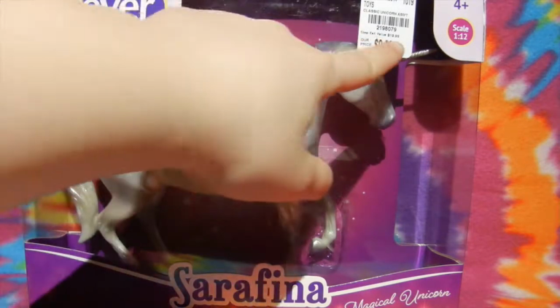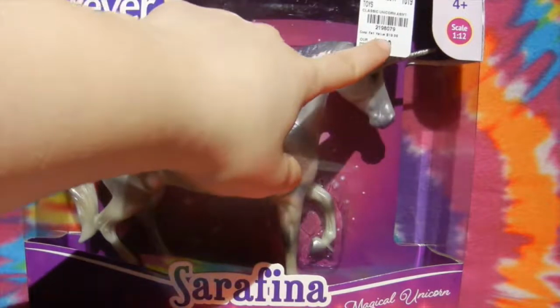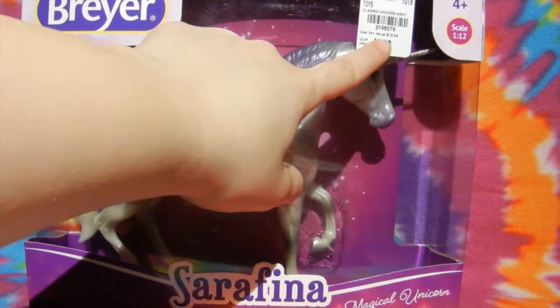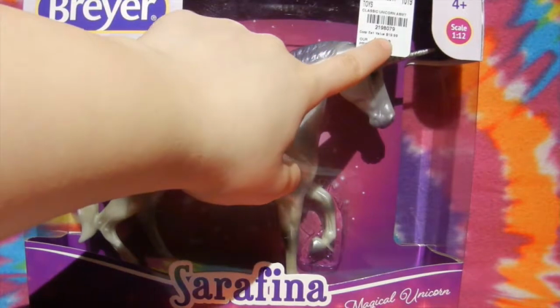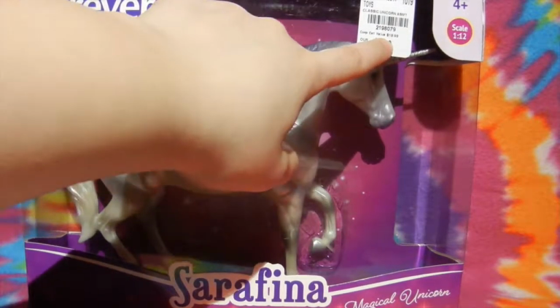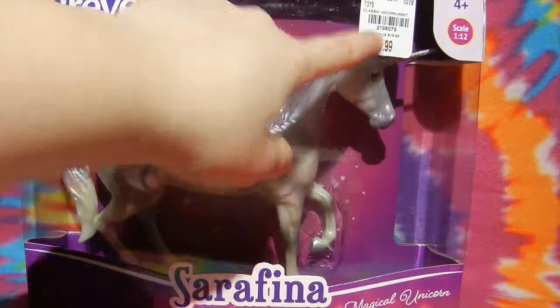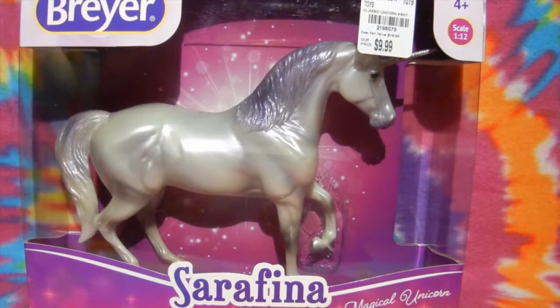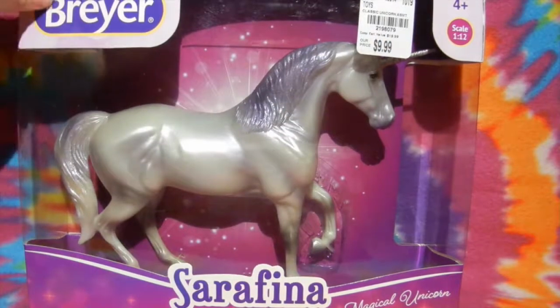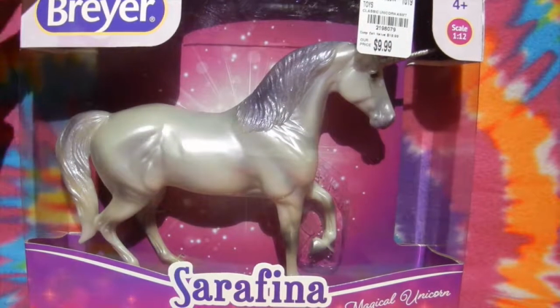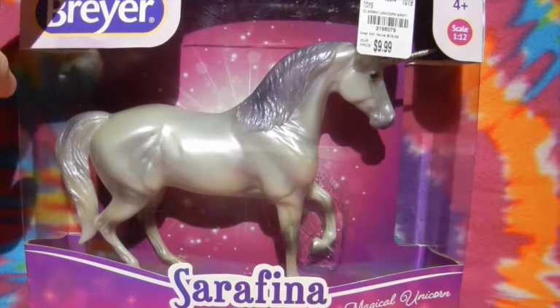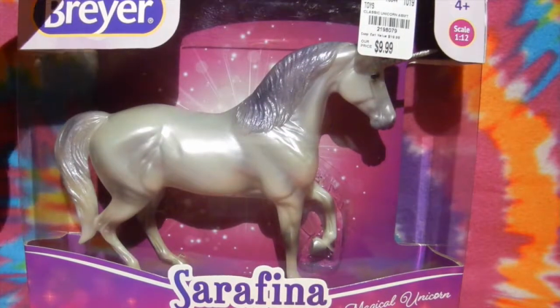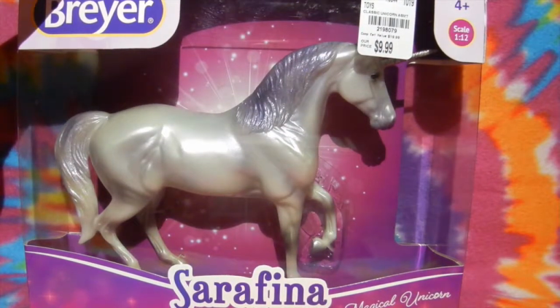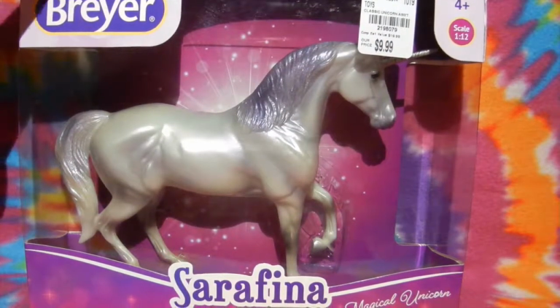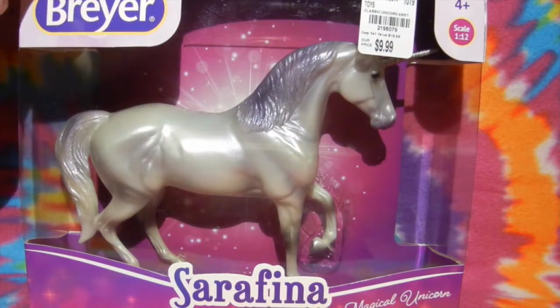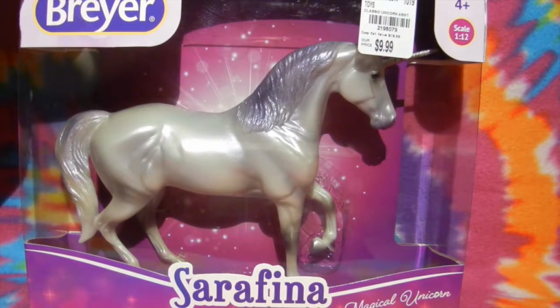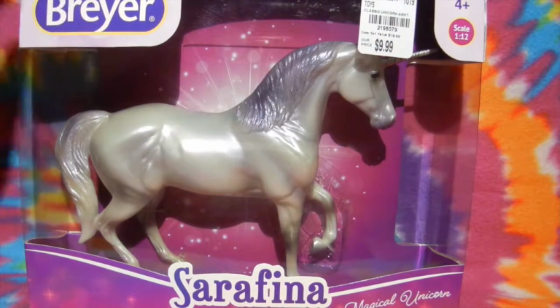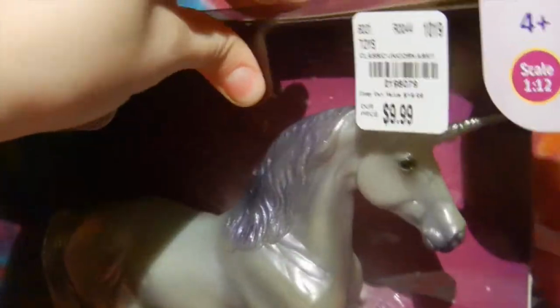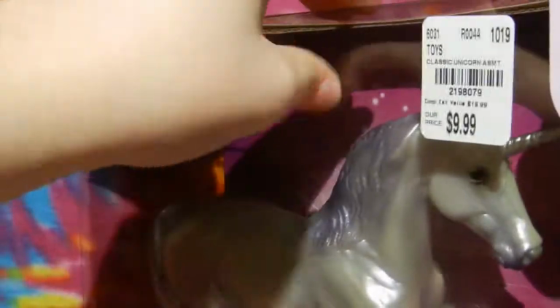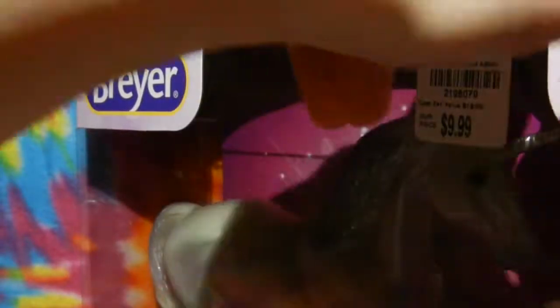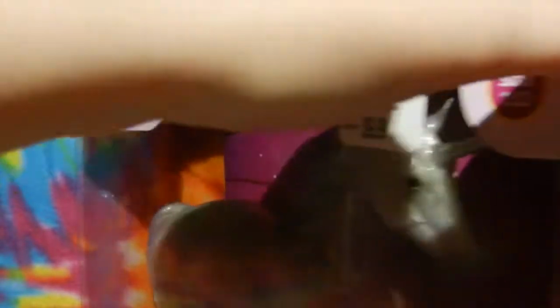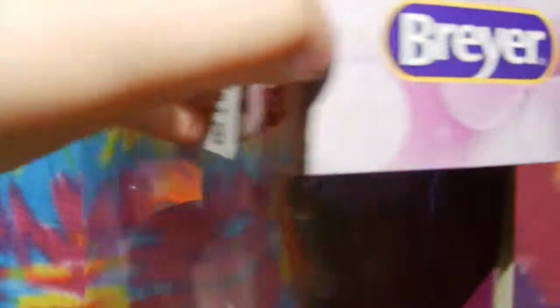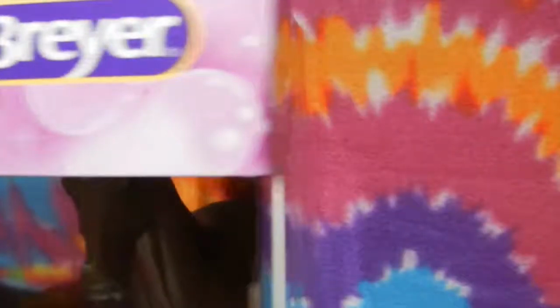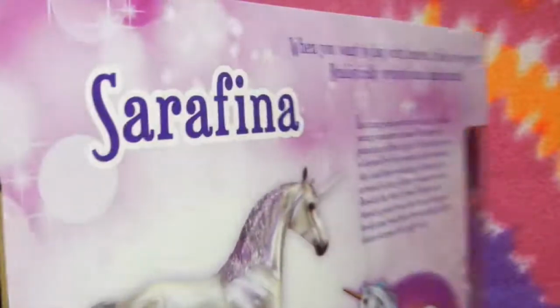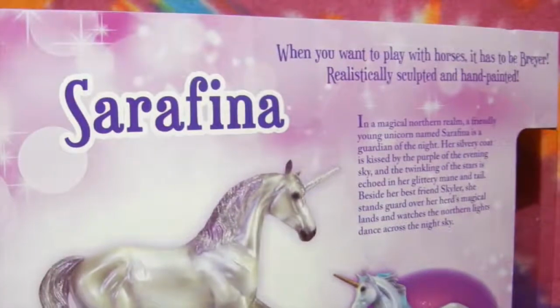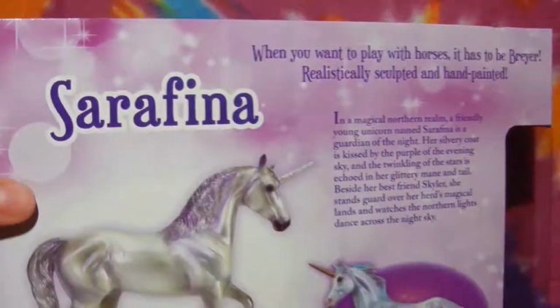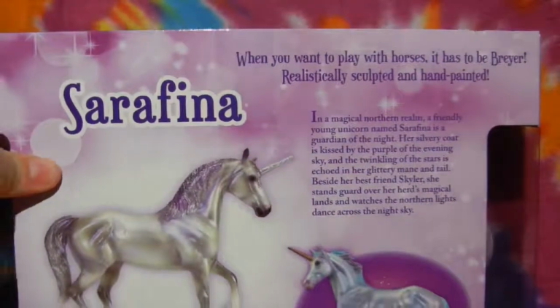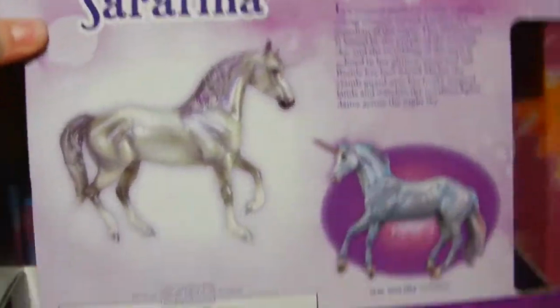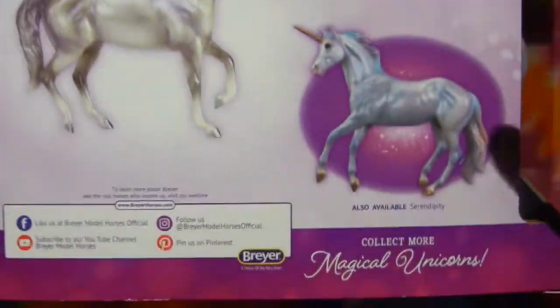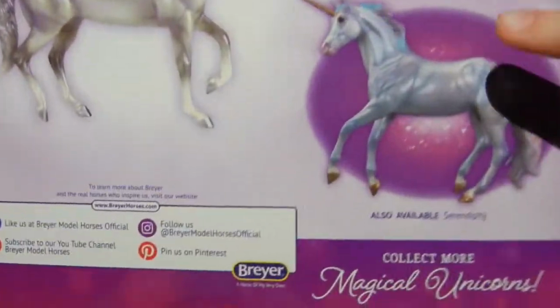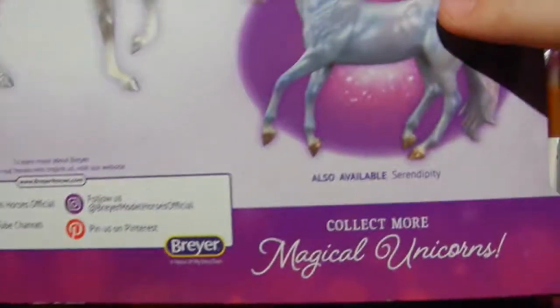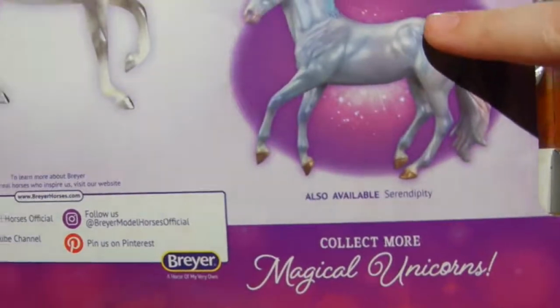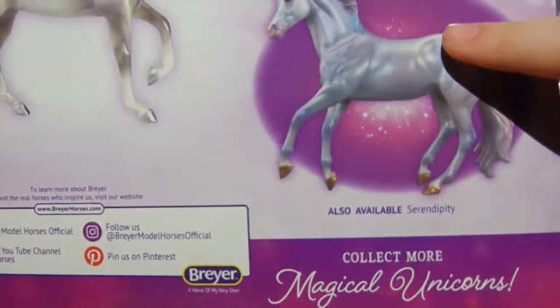She was supposed to be like 20 bucks retail price. So, let's take a quick look at the box, and then we'll open her up. Let's take a quick look at the back of the box, and look who's here! Serendipity!